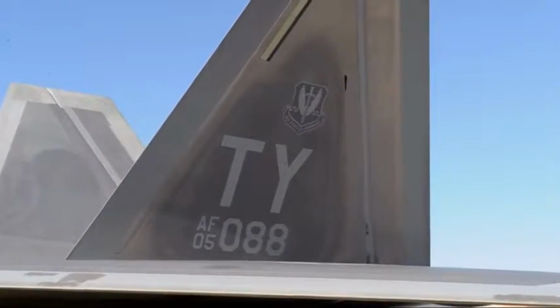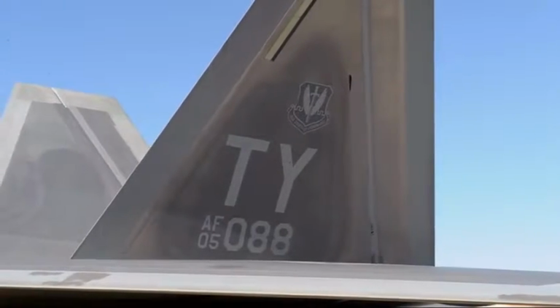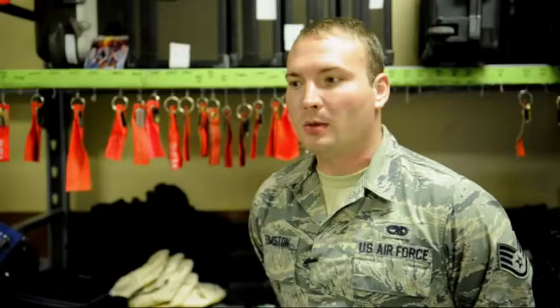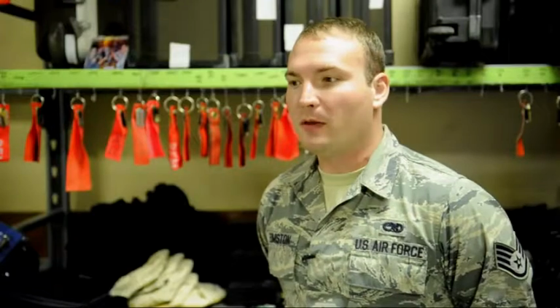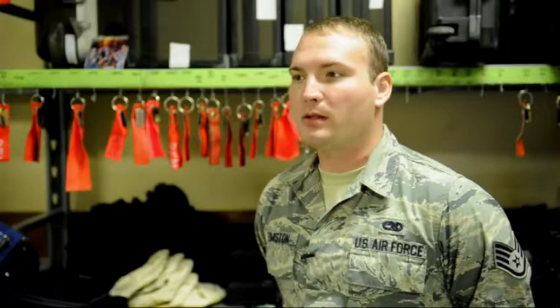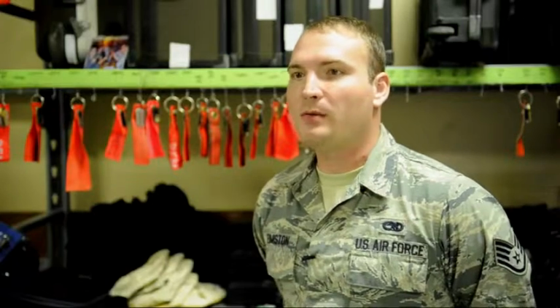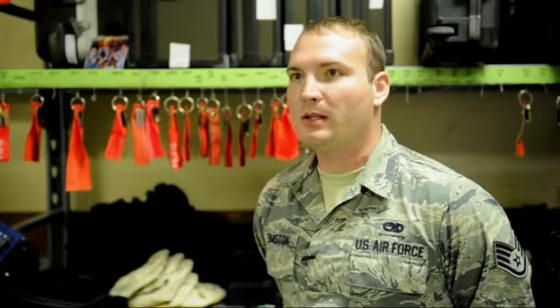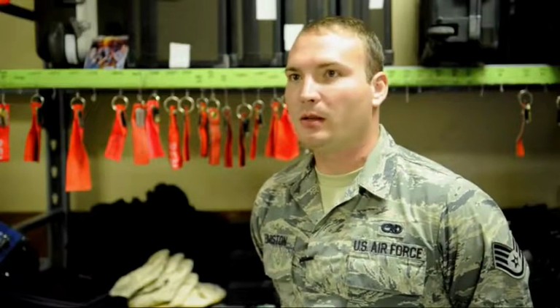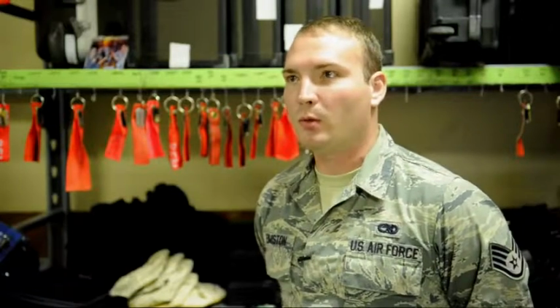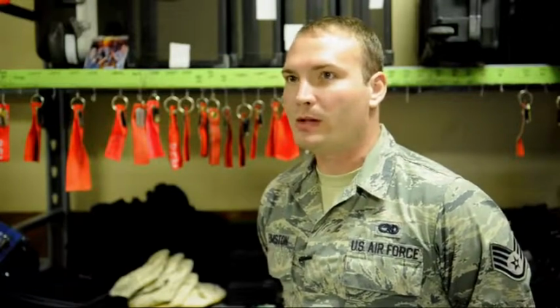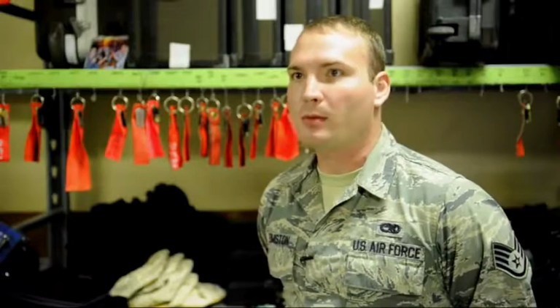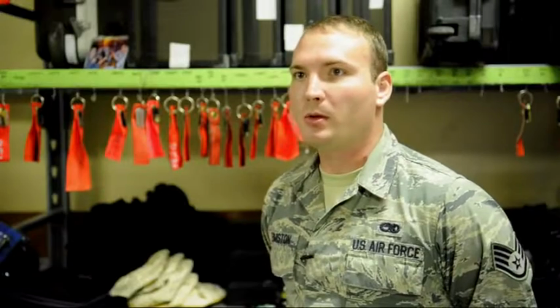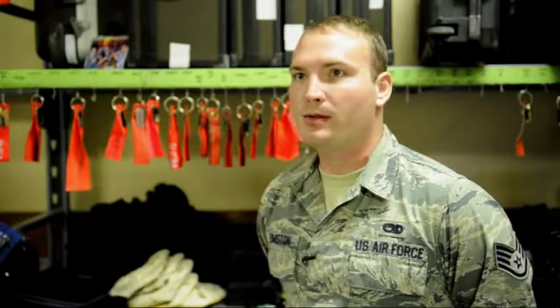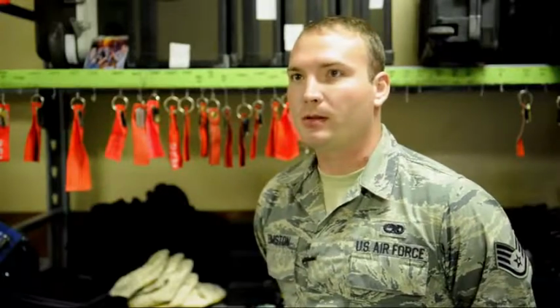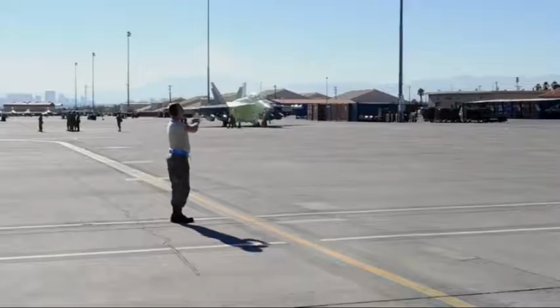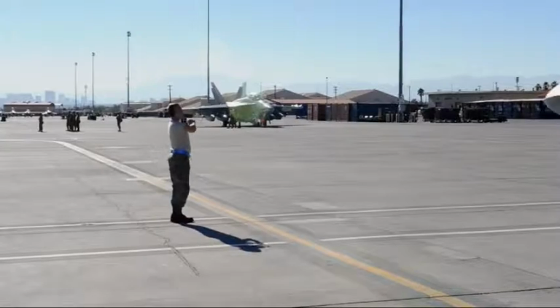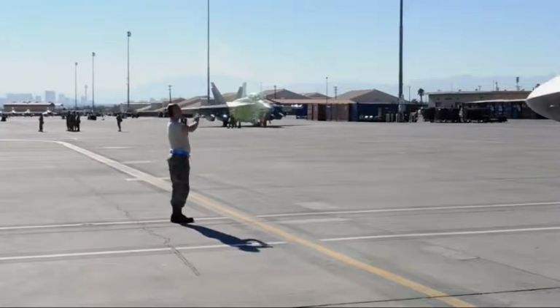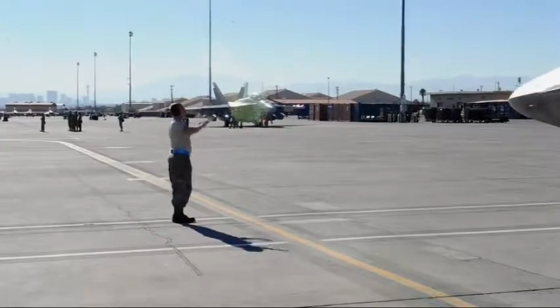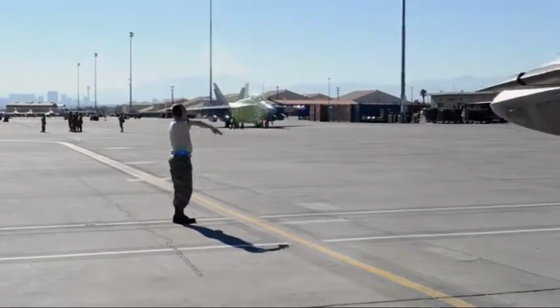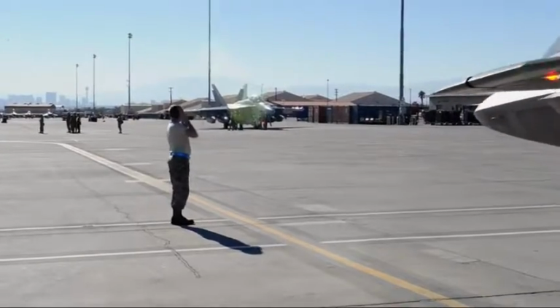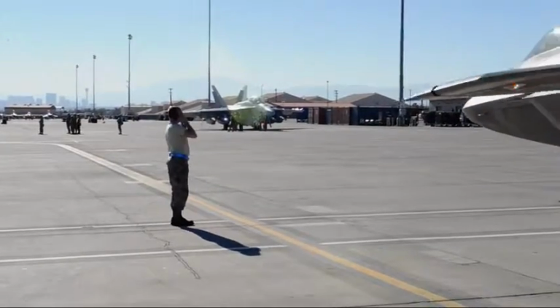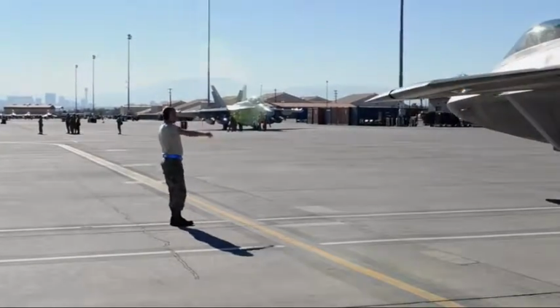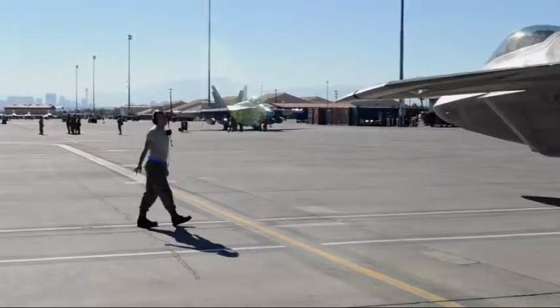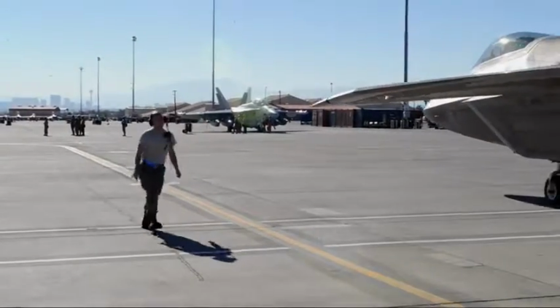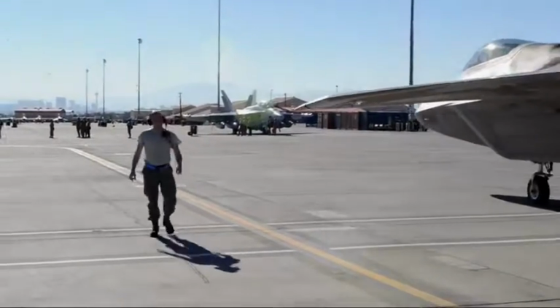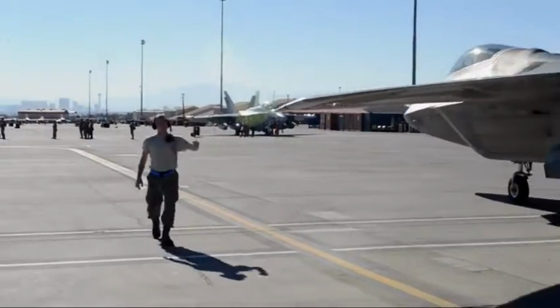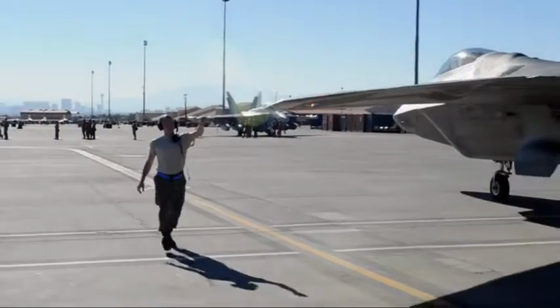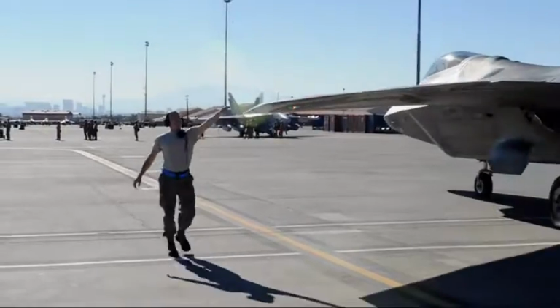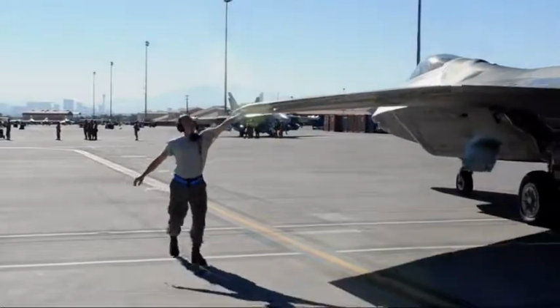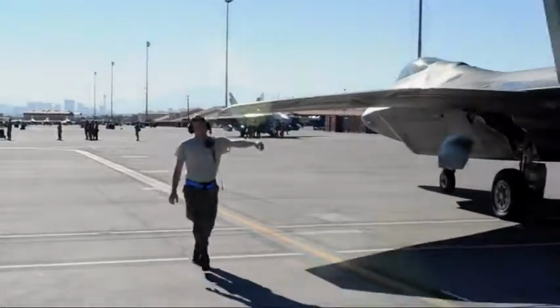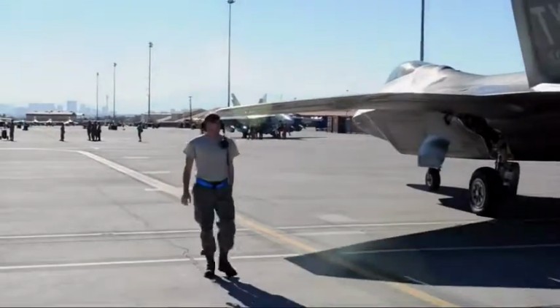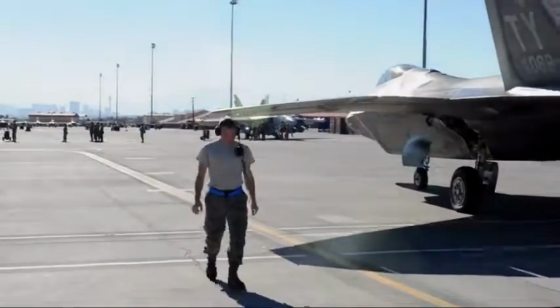I'm looking forward to hopefully being one of the top performing units, proving that we can do safe, reliable maintenance — giving reliable aircraft to the pilots so that they can go up there and do the mission unimpeded.